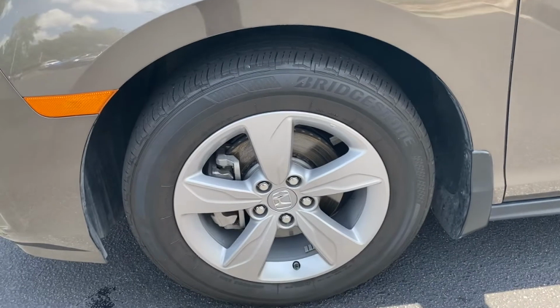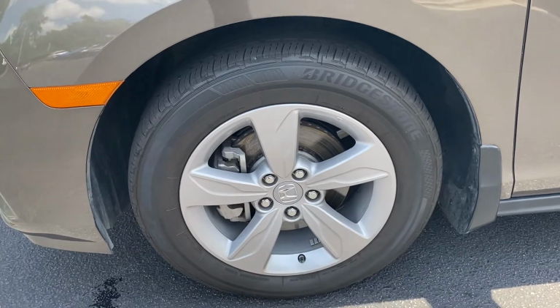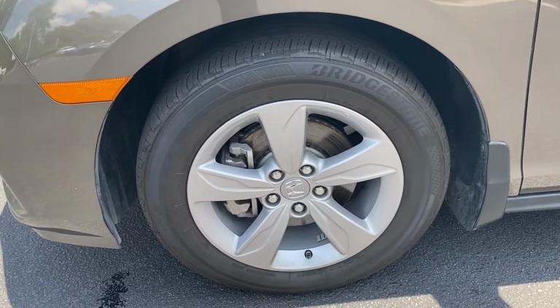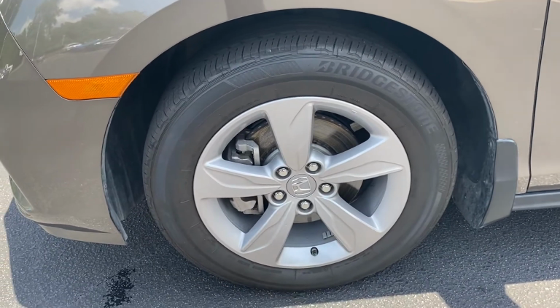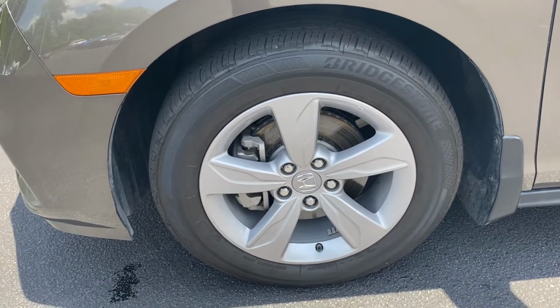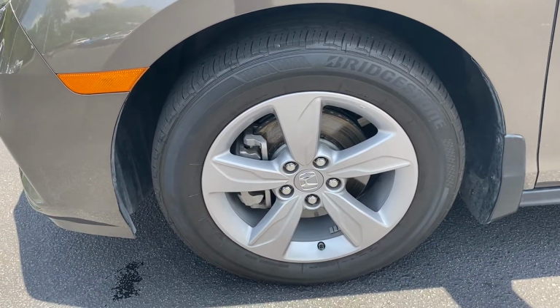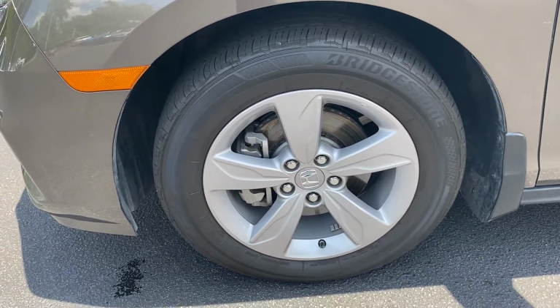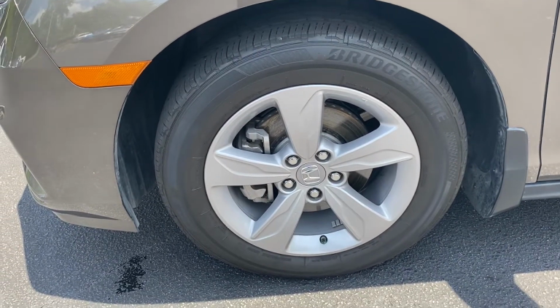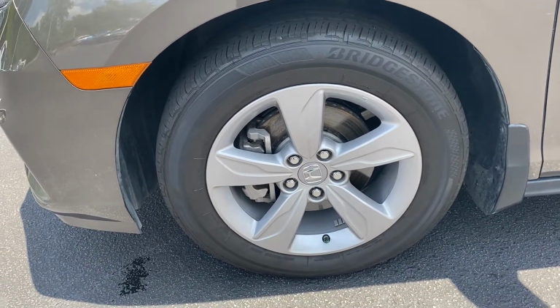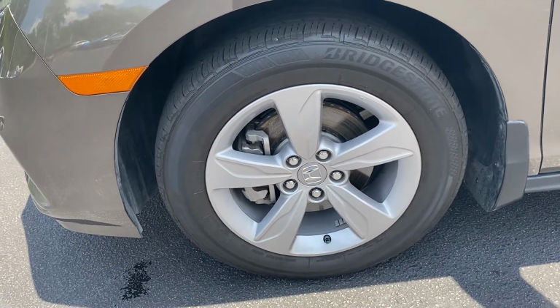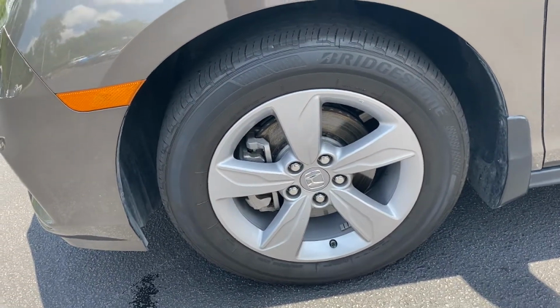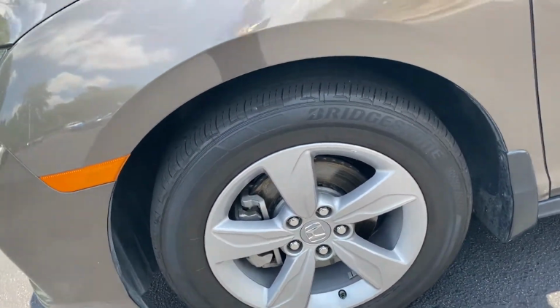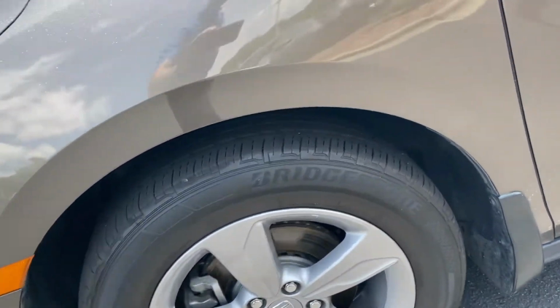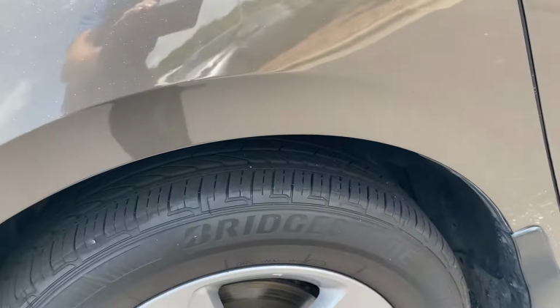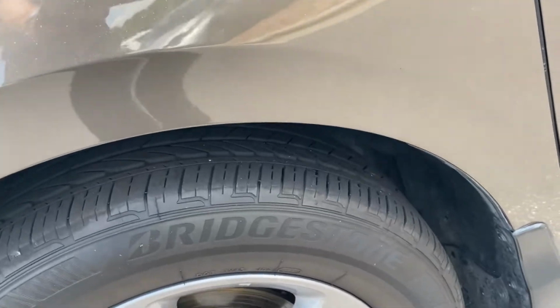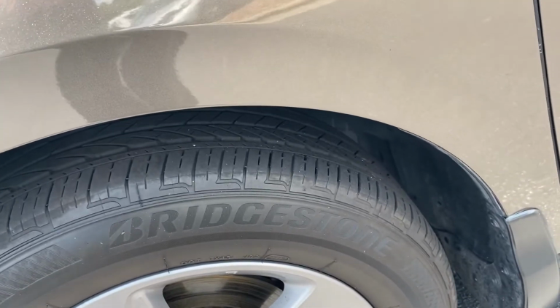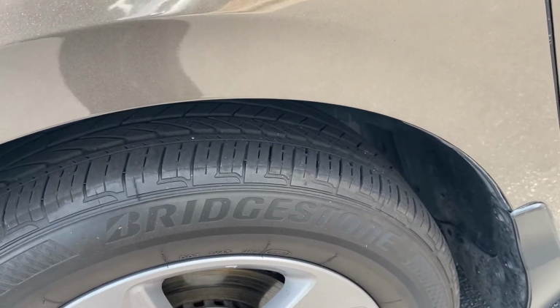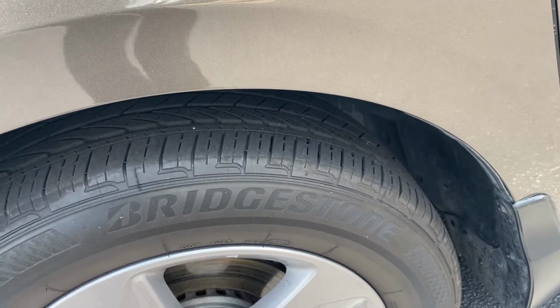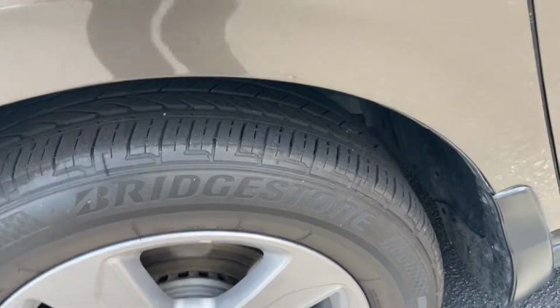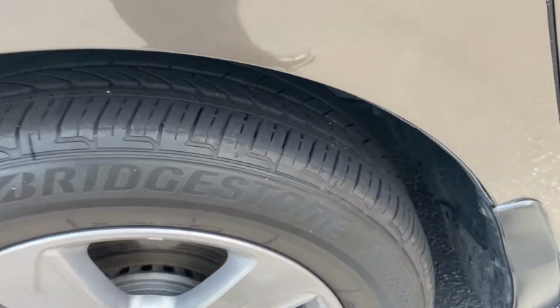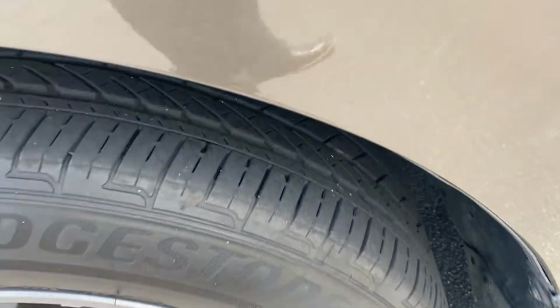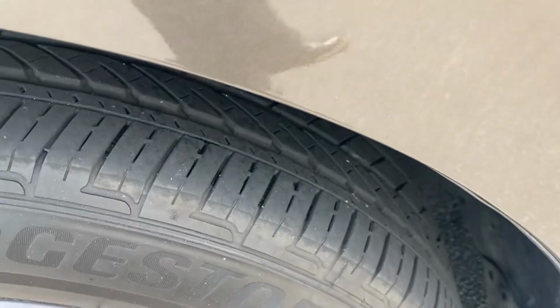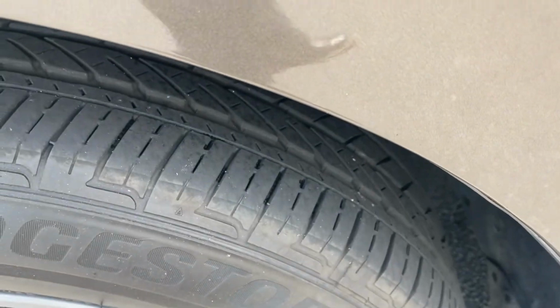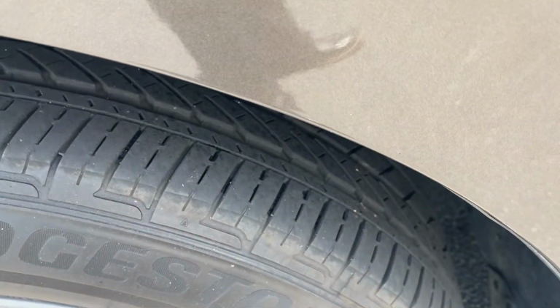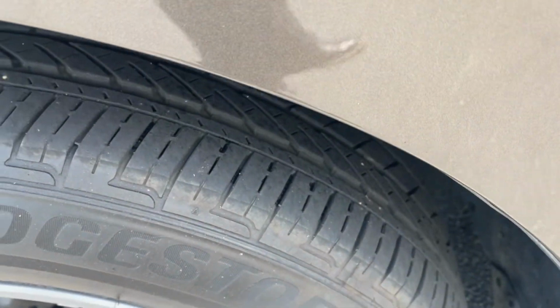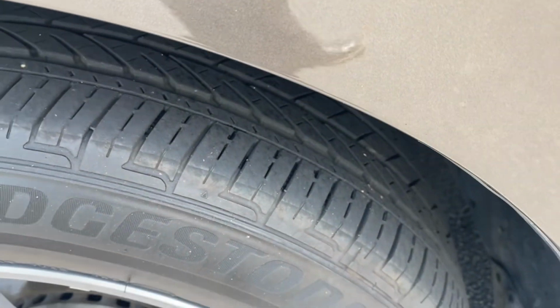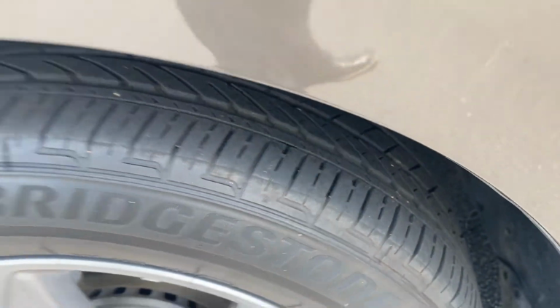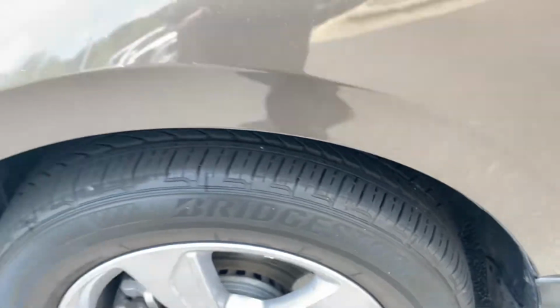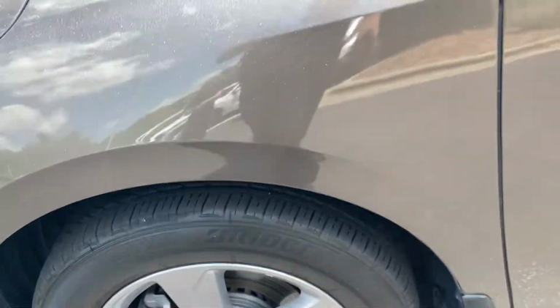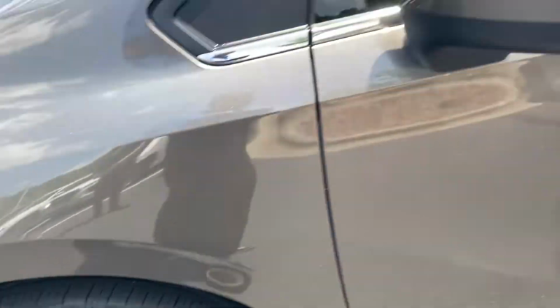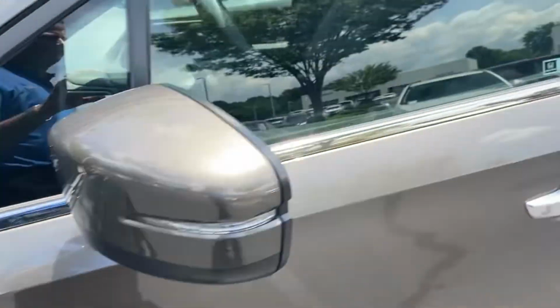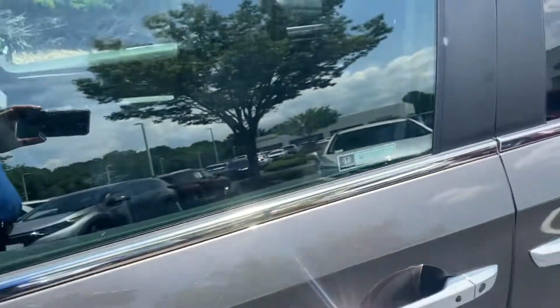The first wheel here is in good shape, no curbing or damage on it. It's riding on Bridgestone tires, and you can see there's plenty of tread left on those tires too, so that won't be a concern anytime soon for you.